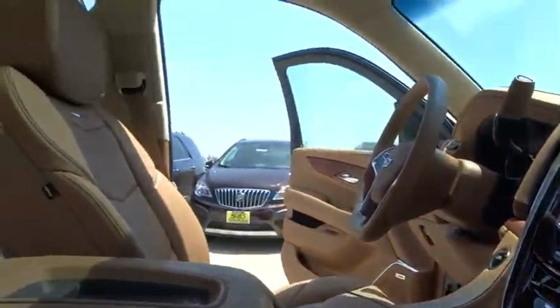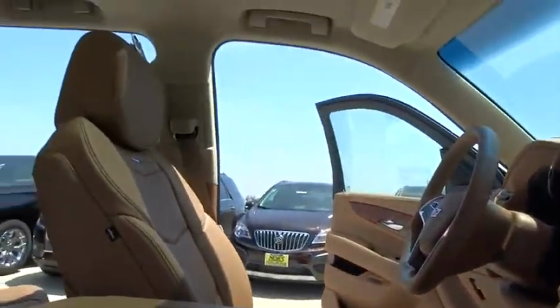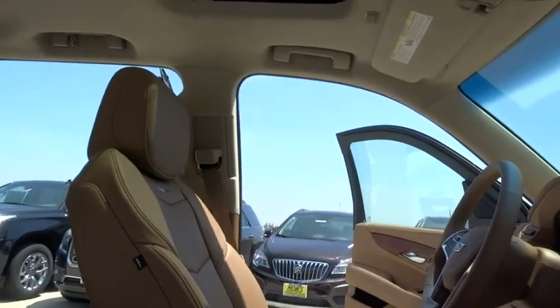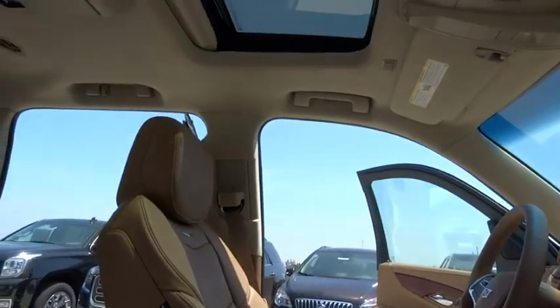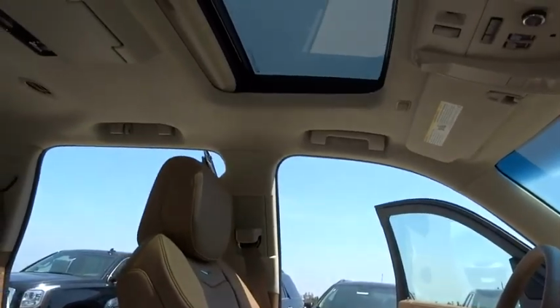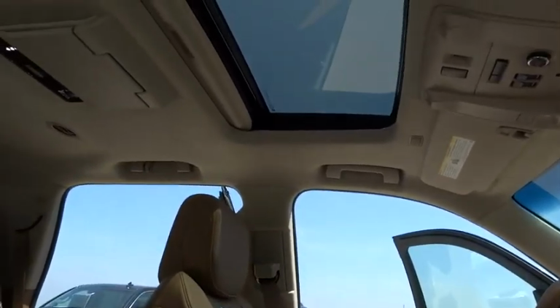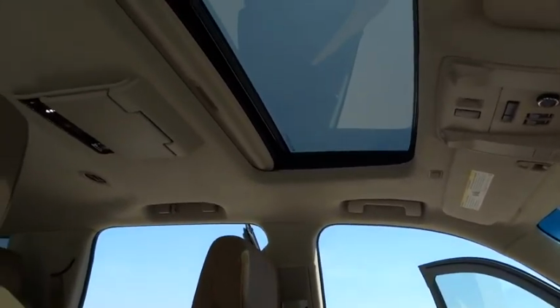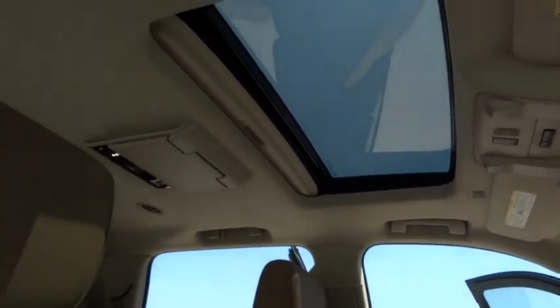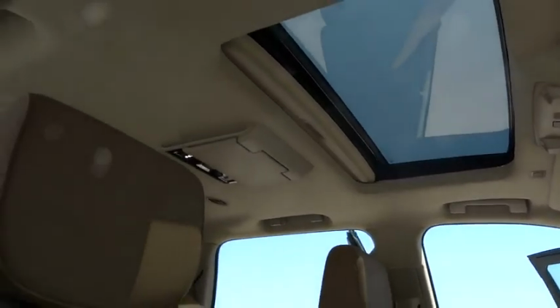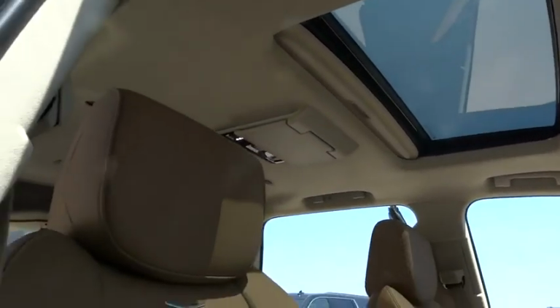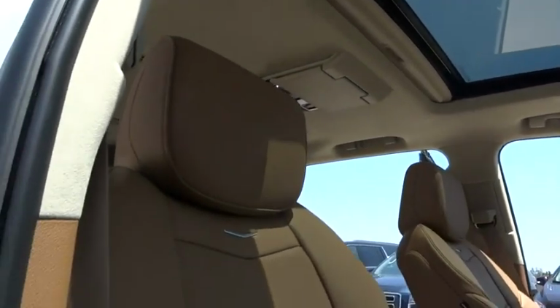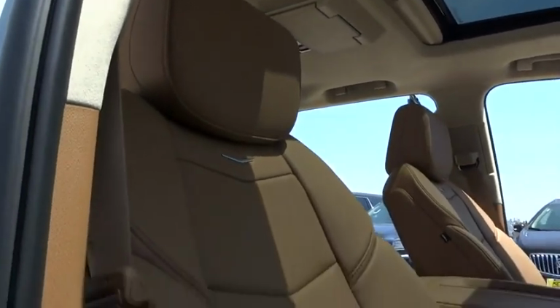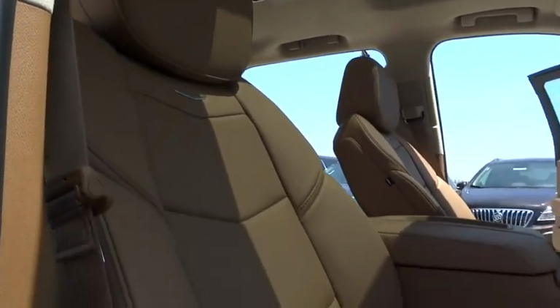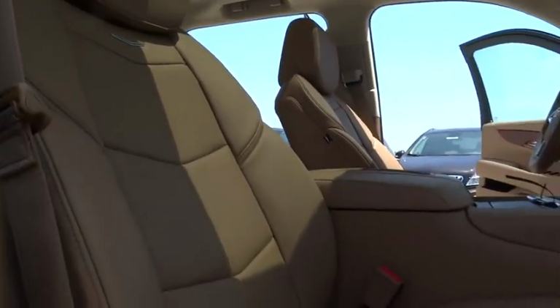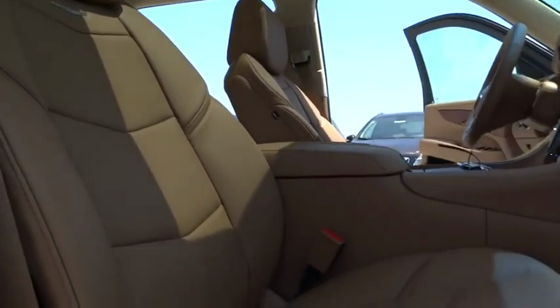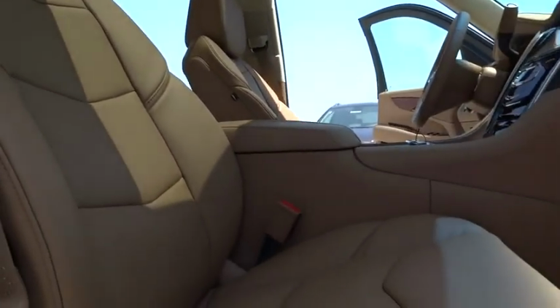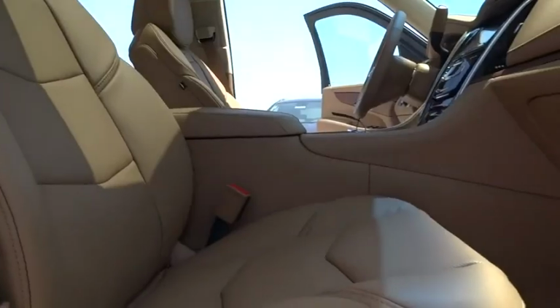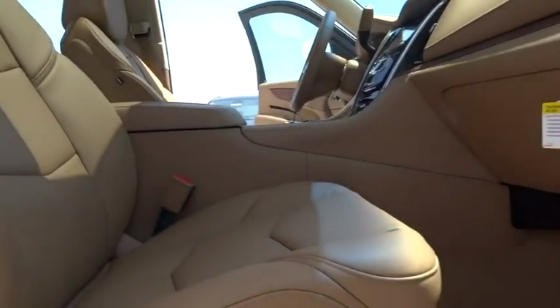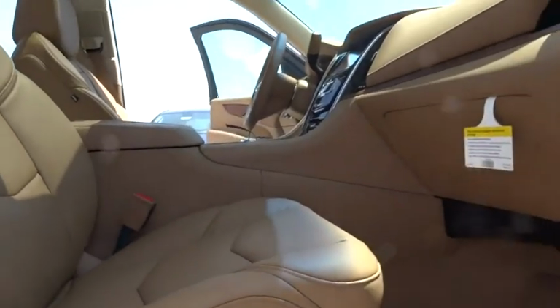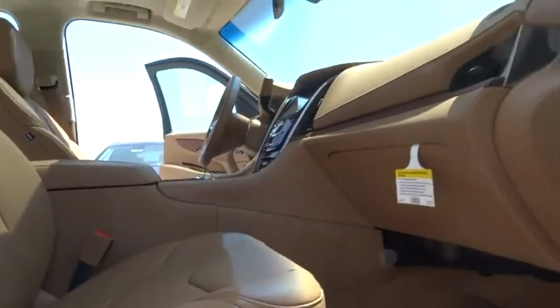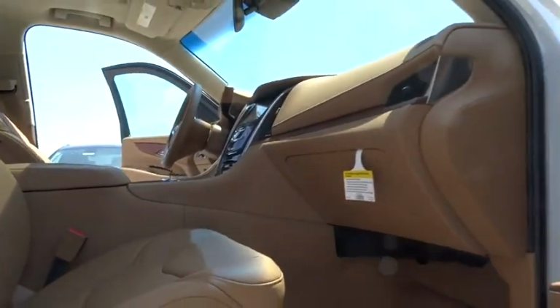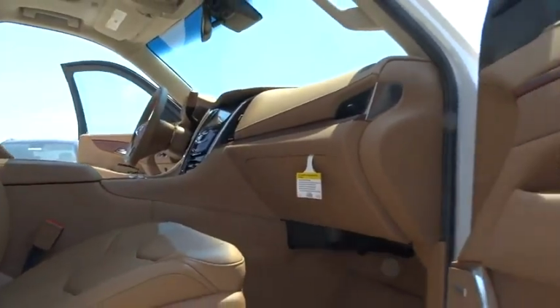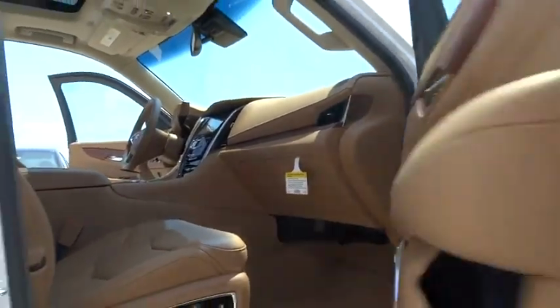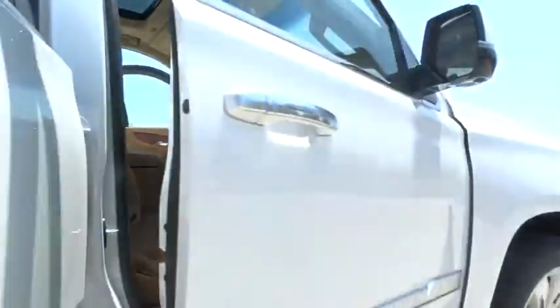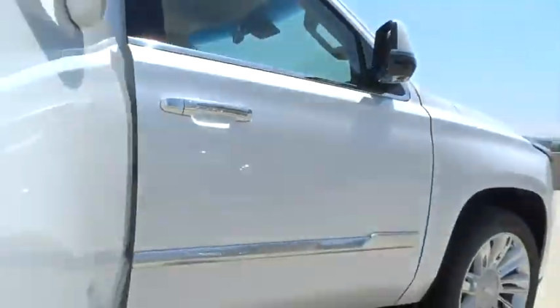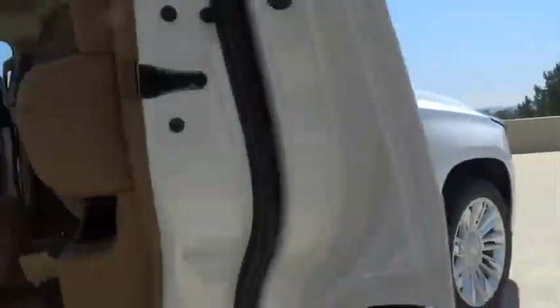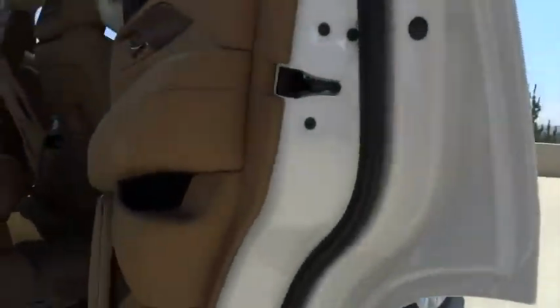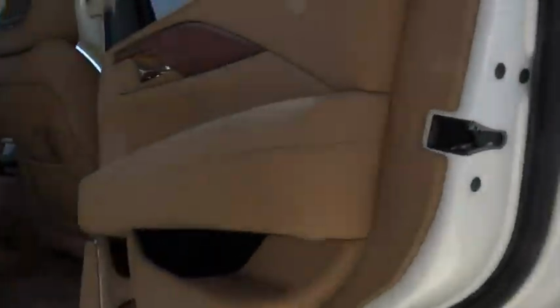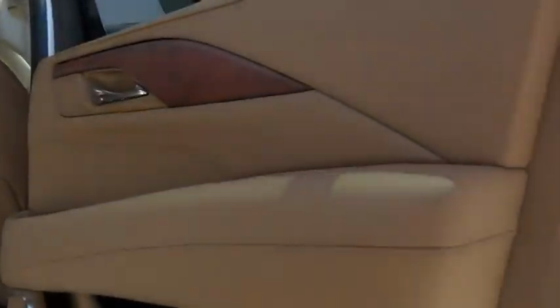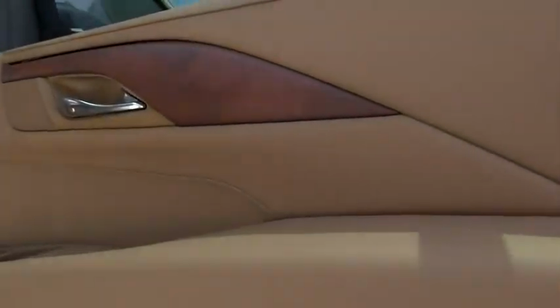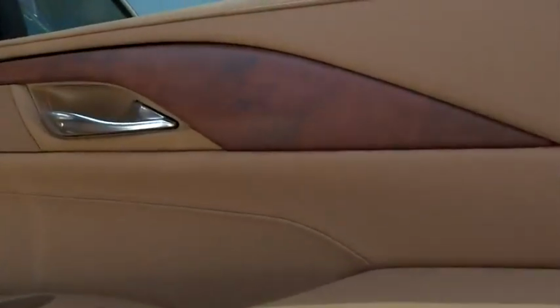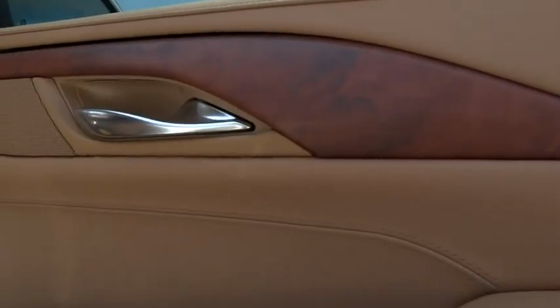Leather-wrapped steering wheel, moonroof, Bluetooth, power steering, adjustable steering wheel, keyless start, four-wheel drive. Is love at first sight really possible? Let us know when you stop in.